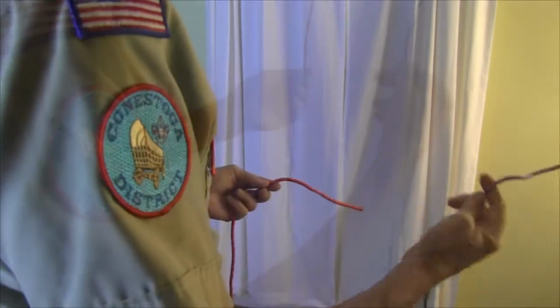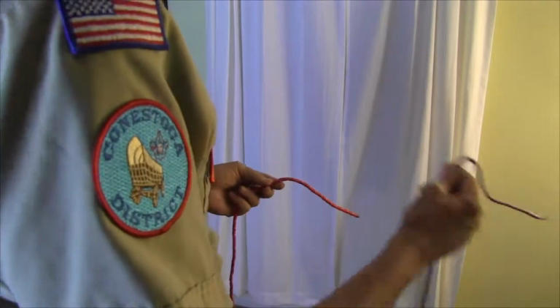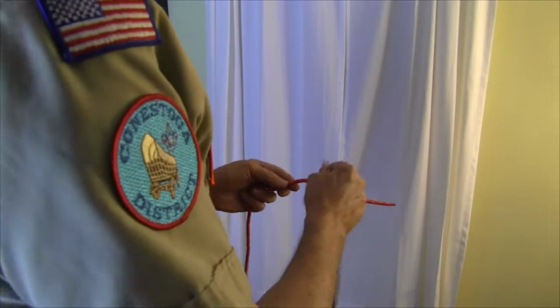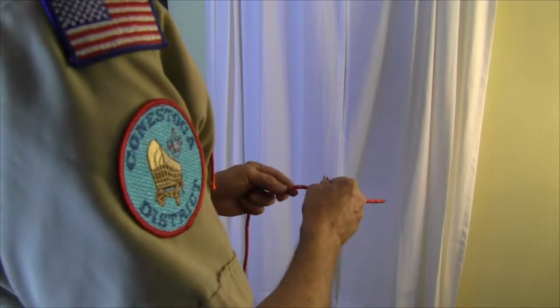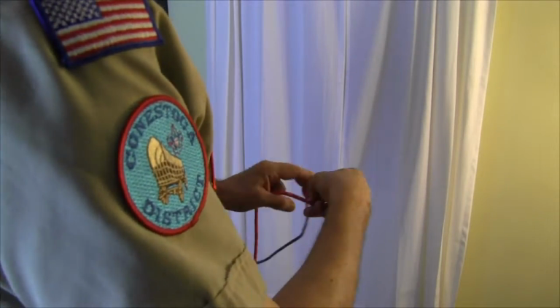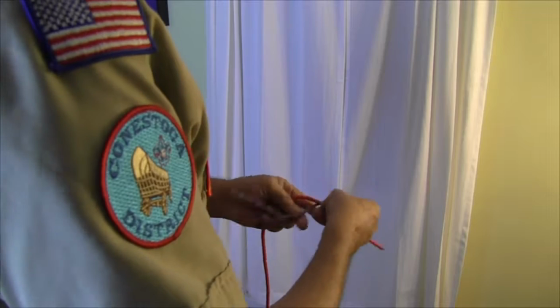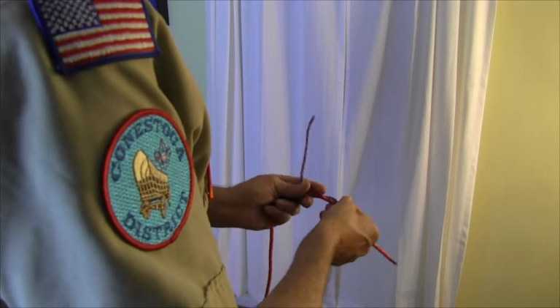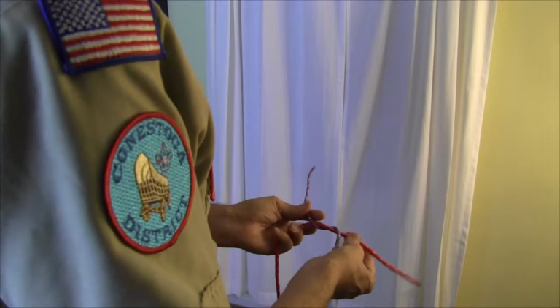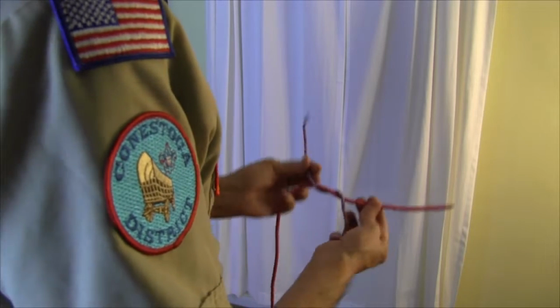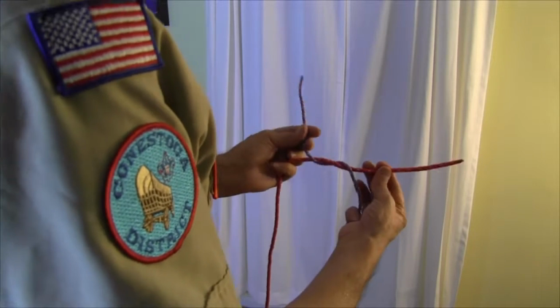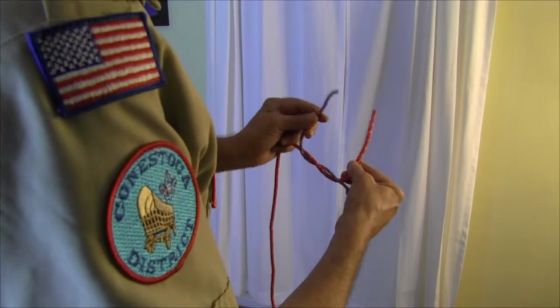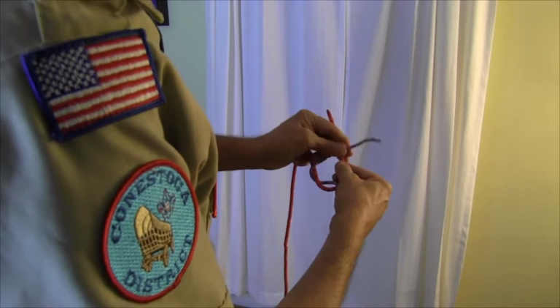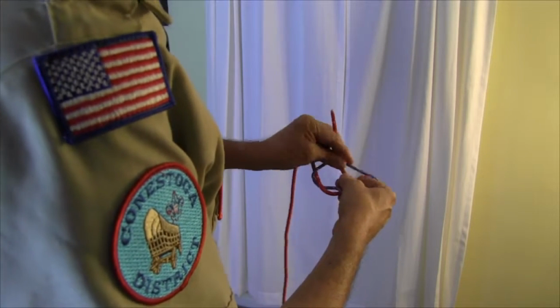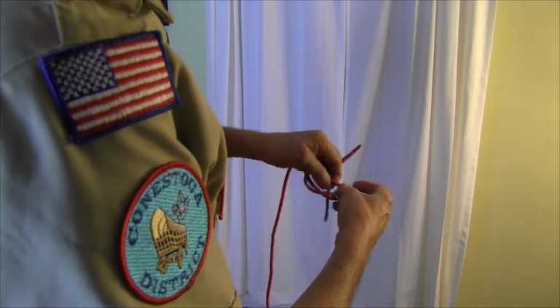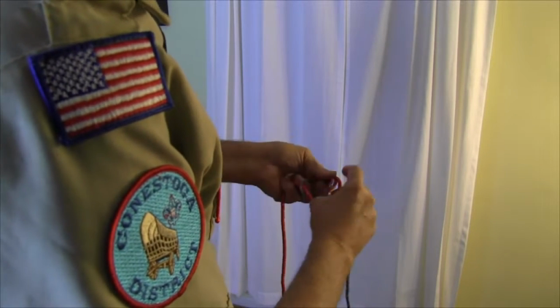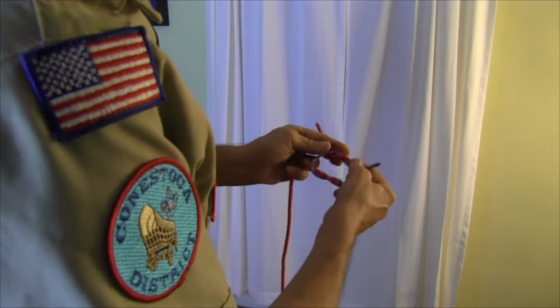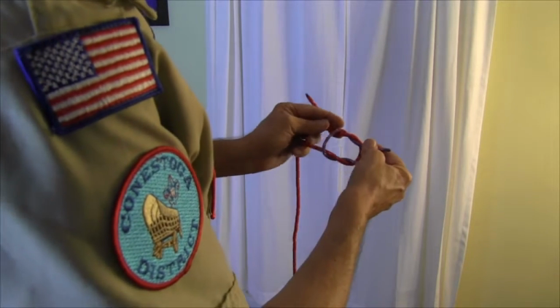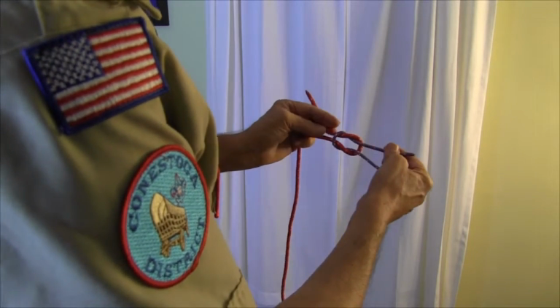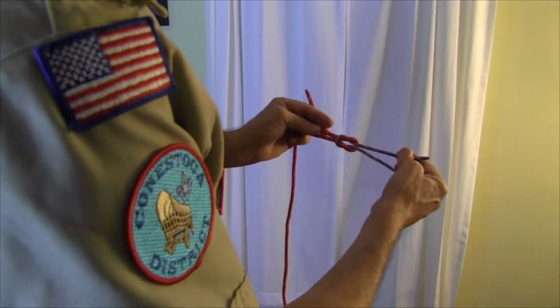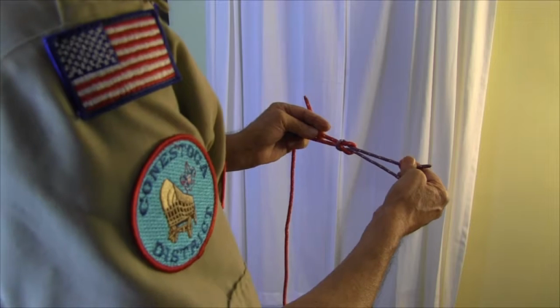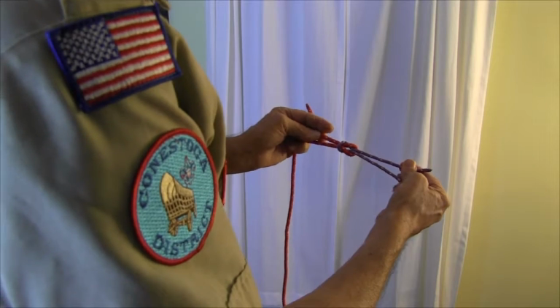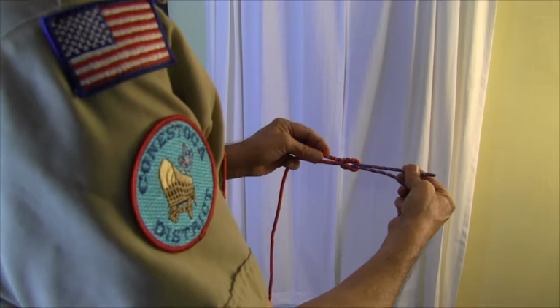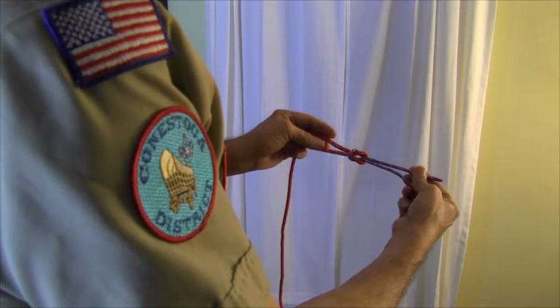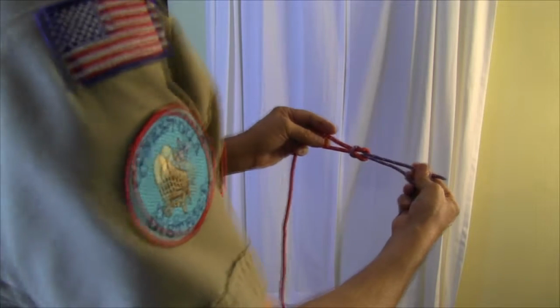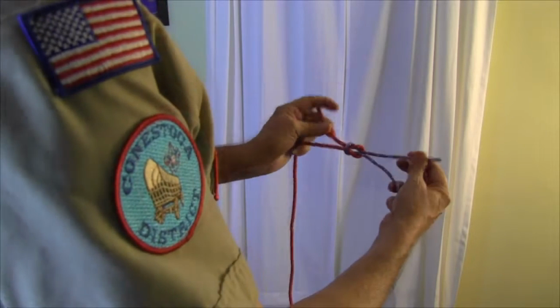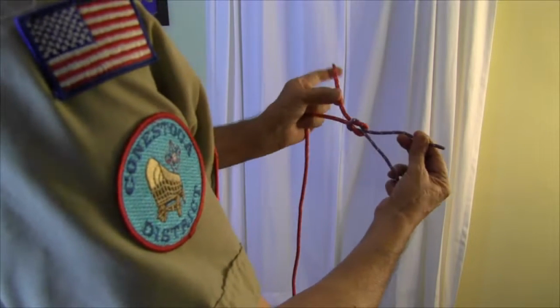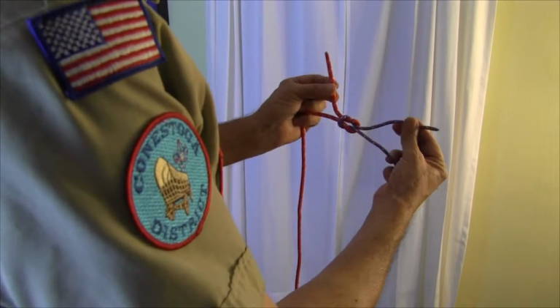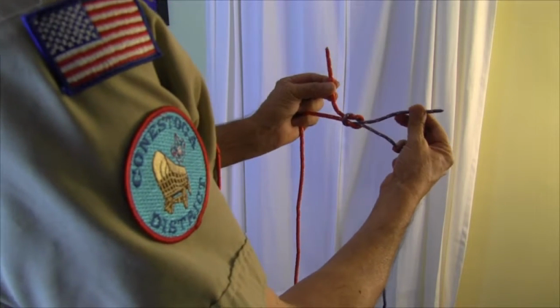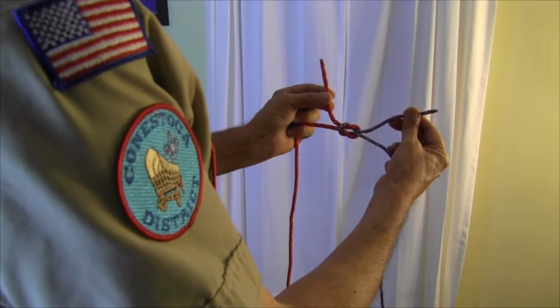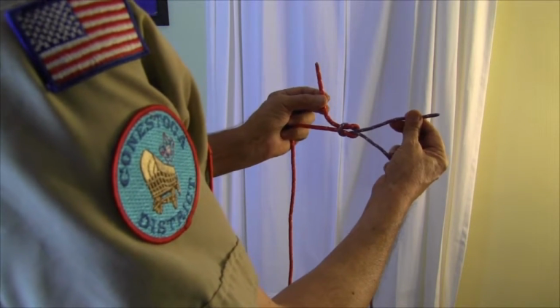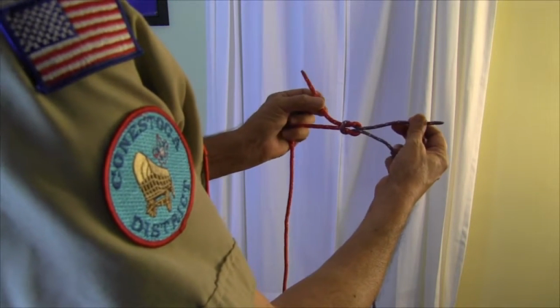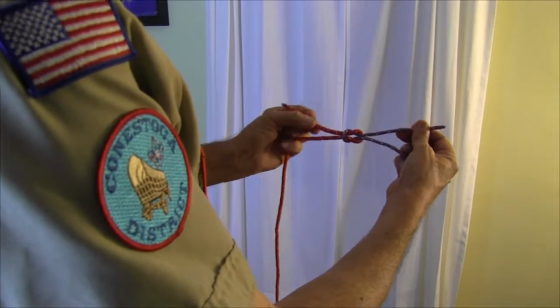So it's right over left, left over right, and there we have the two short ends on the same side of the knot.